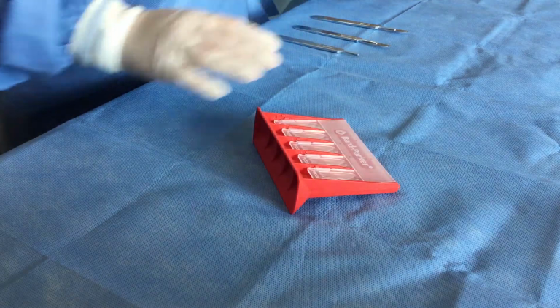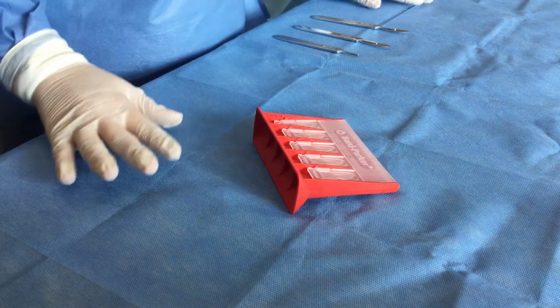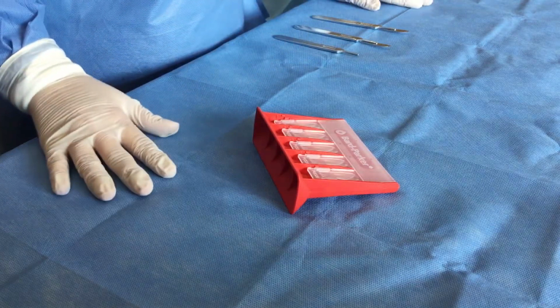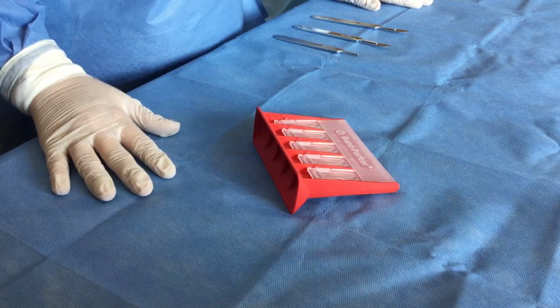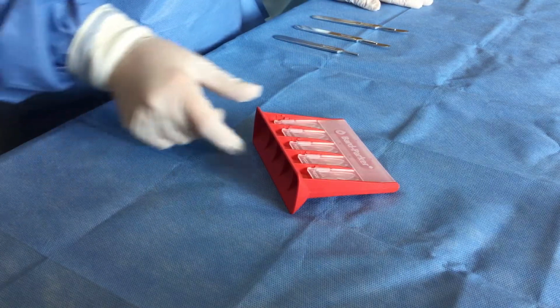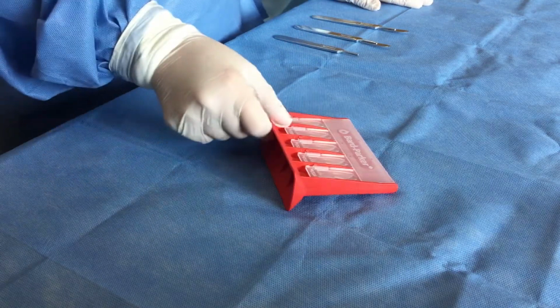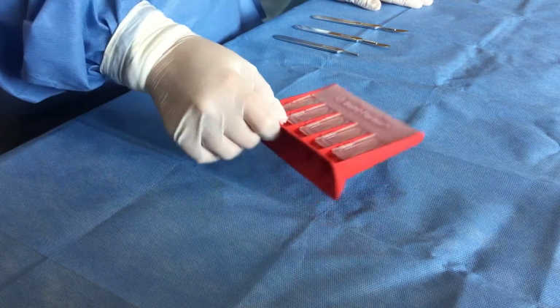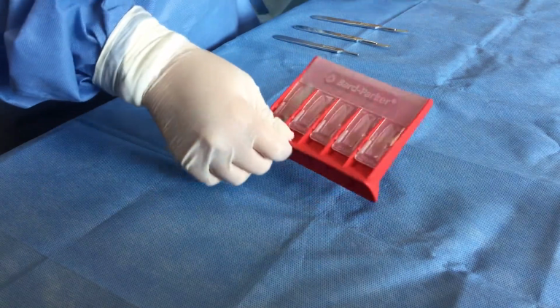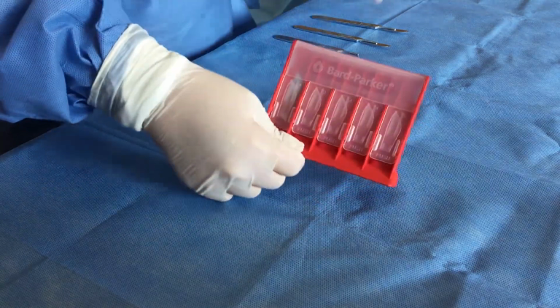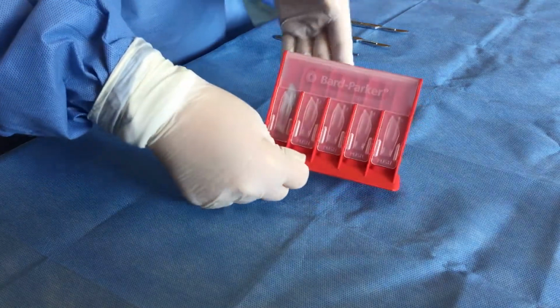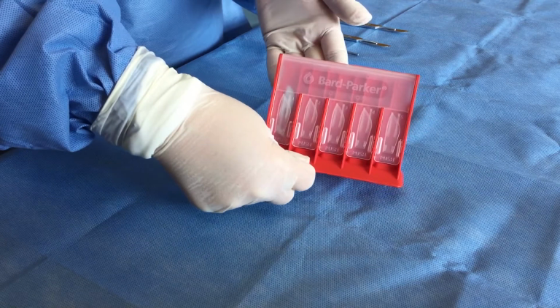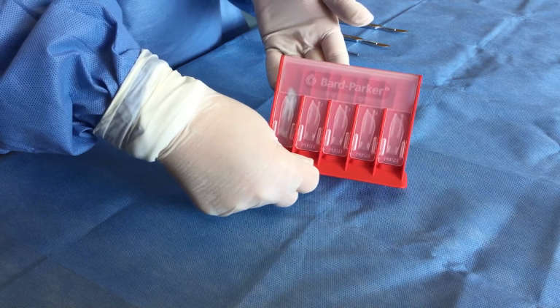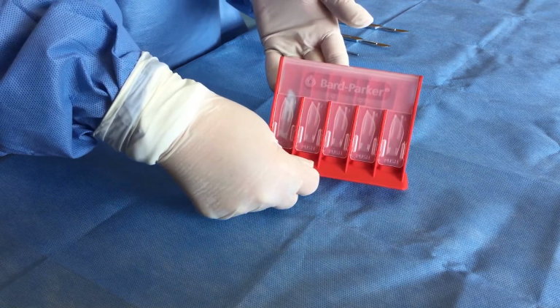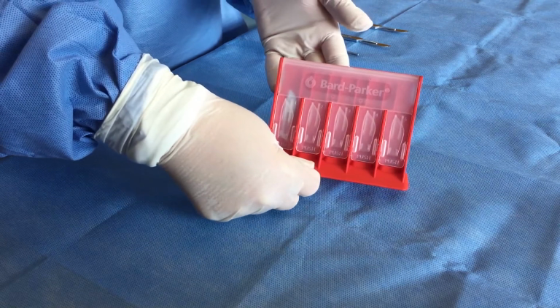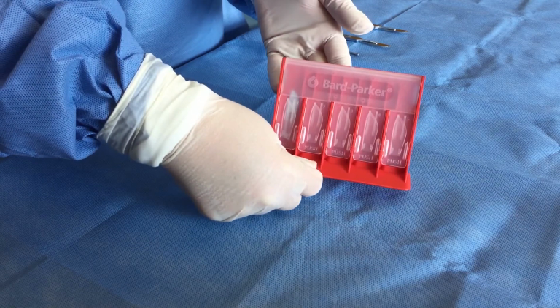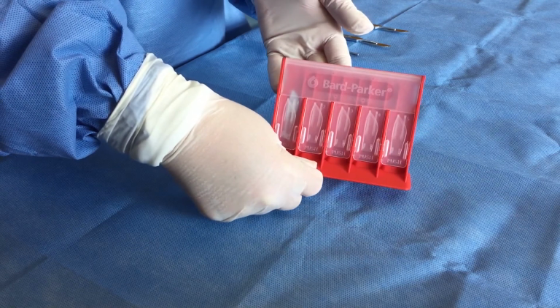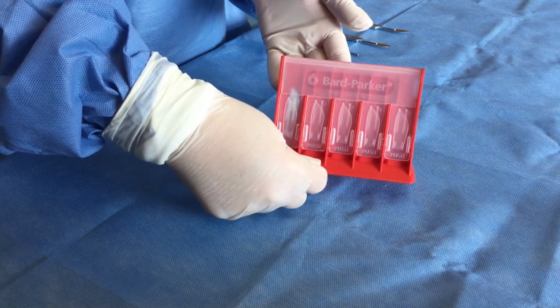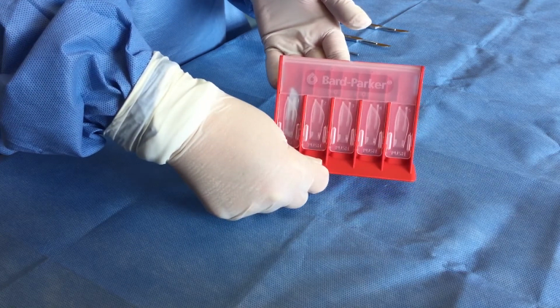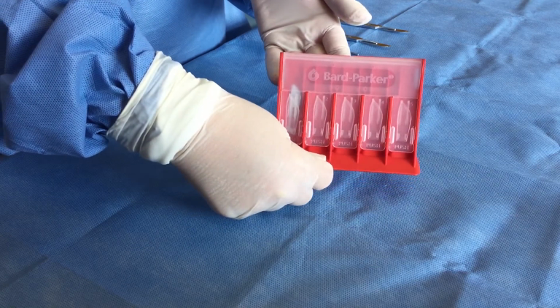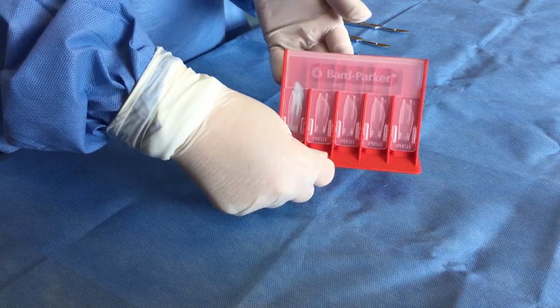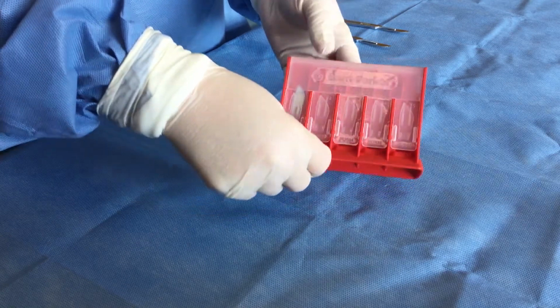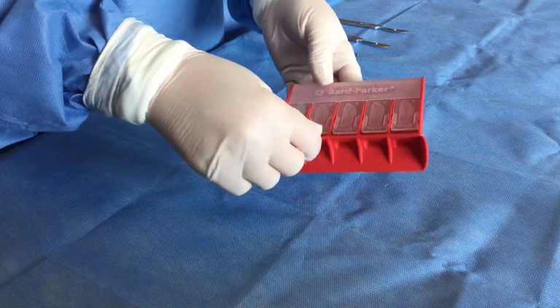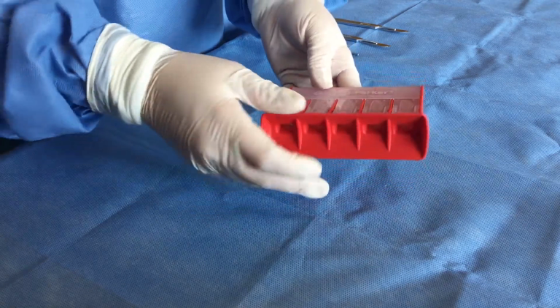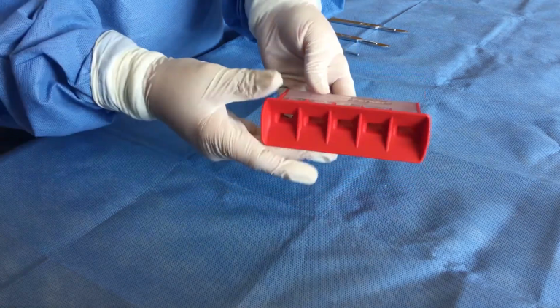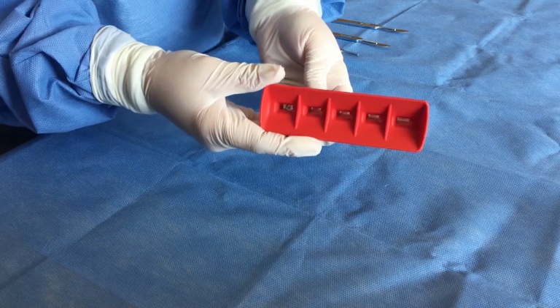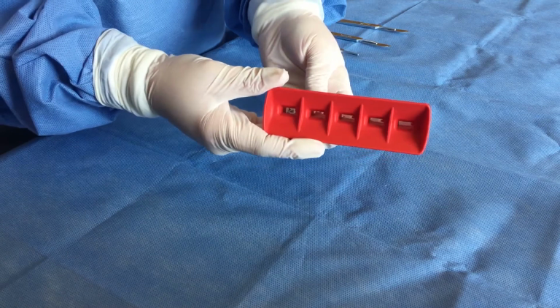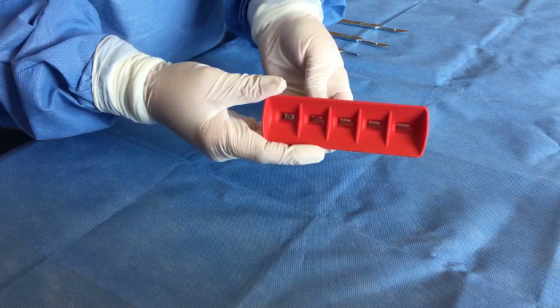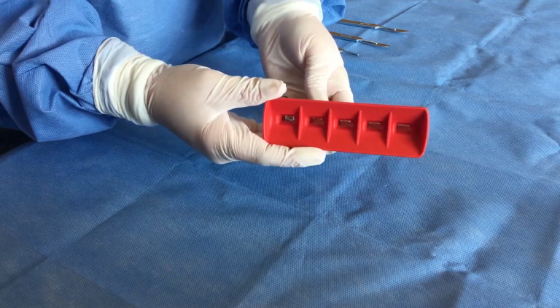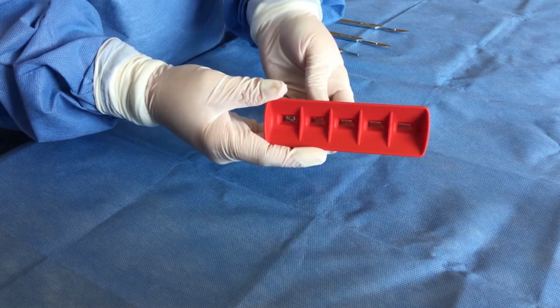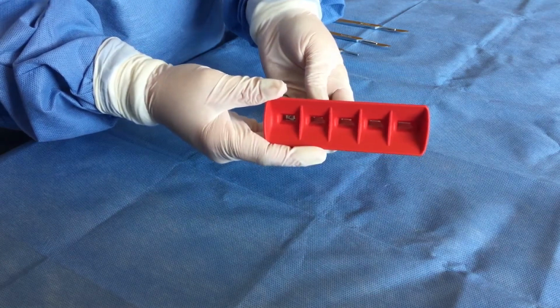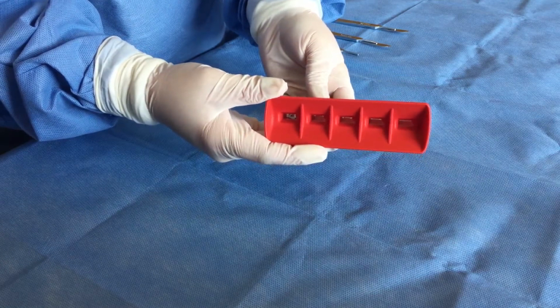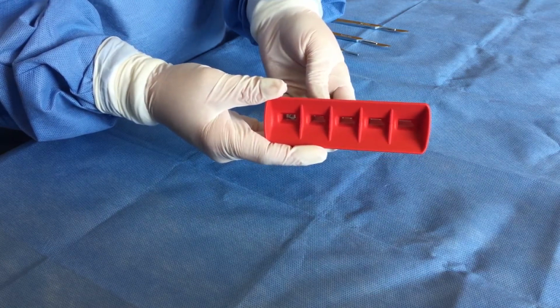The blades are housed in a five-count device. This allows for easy and efficient counting after the procedure is complete. The Bard-Parker blade remover is designed with a large opening to help lead the scalpel into the proper location.